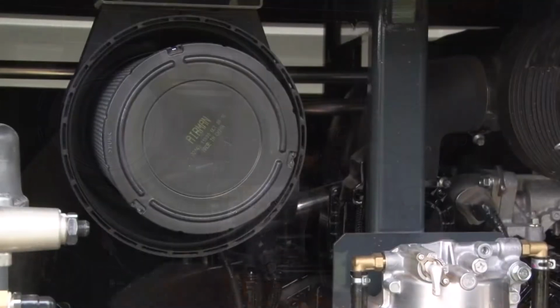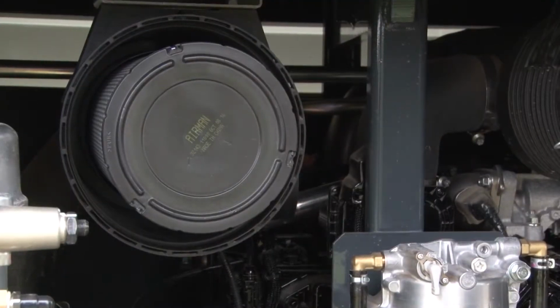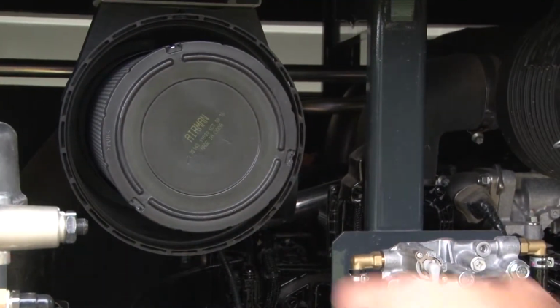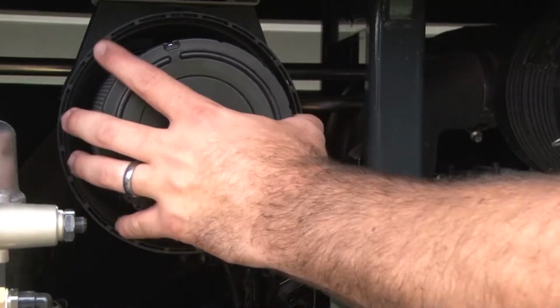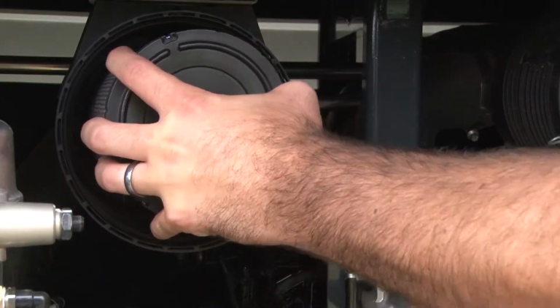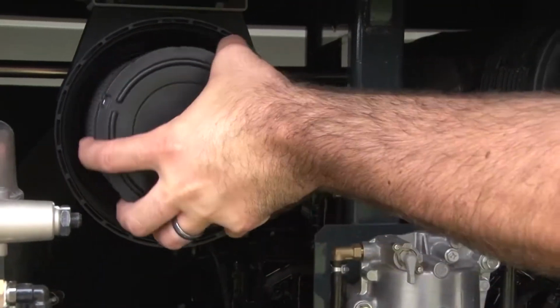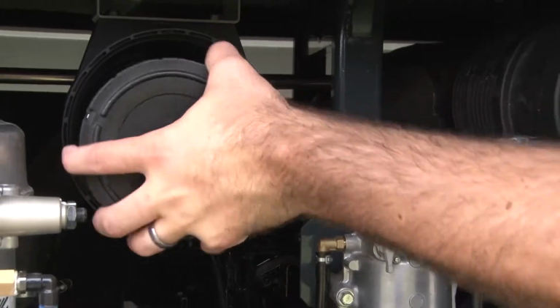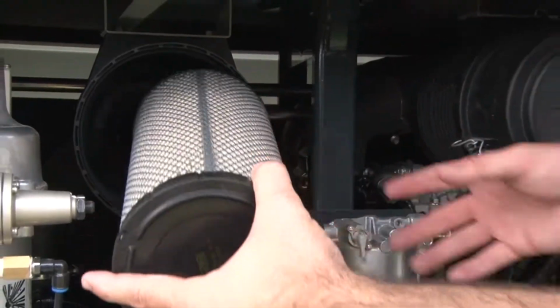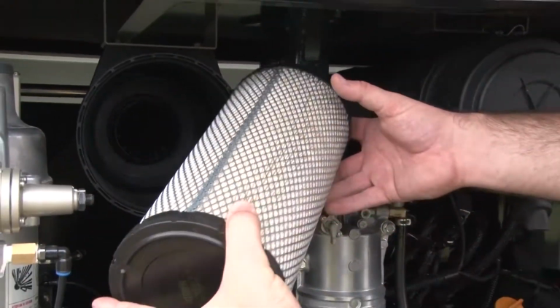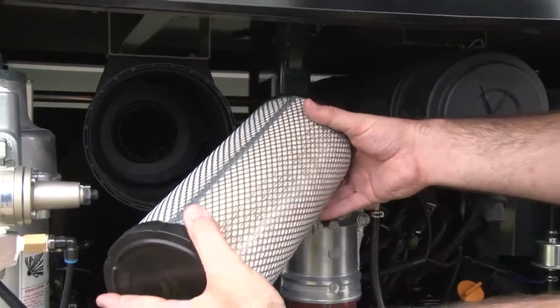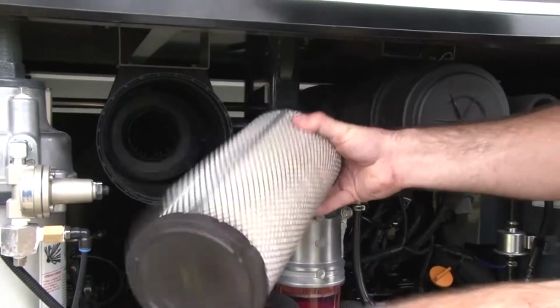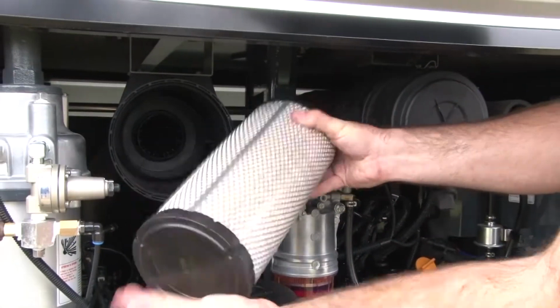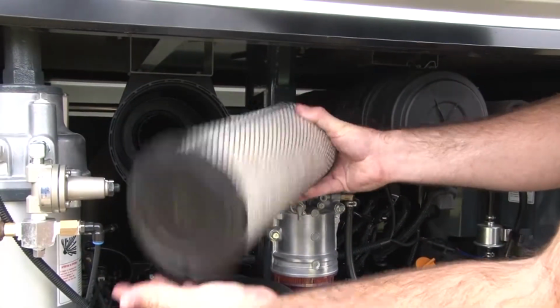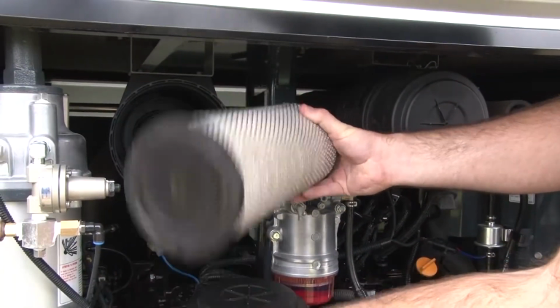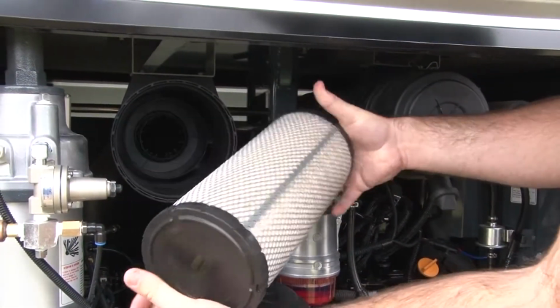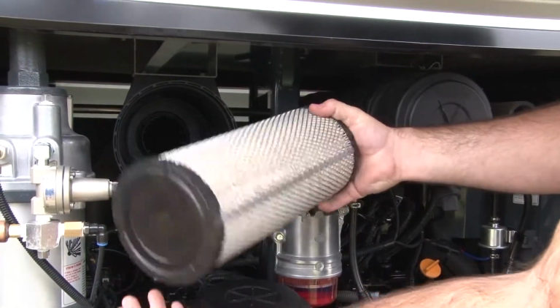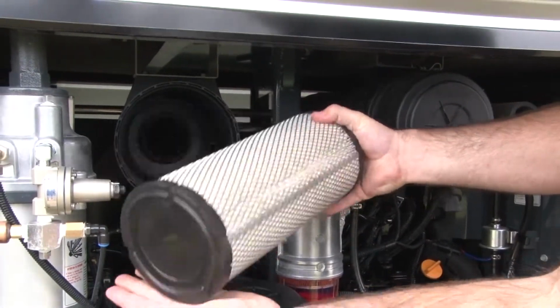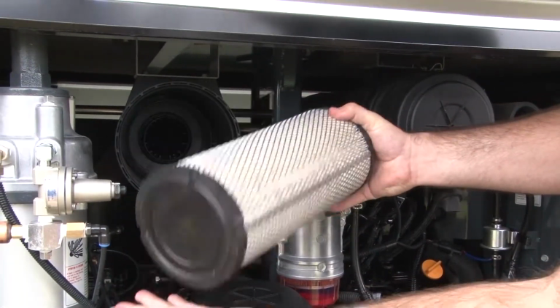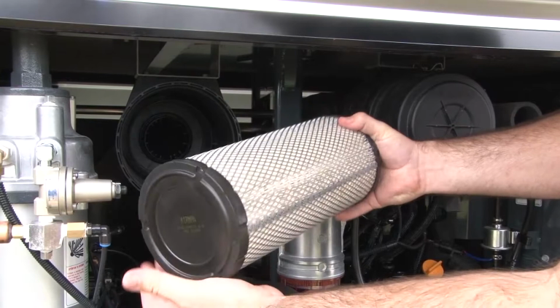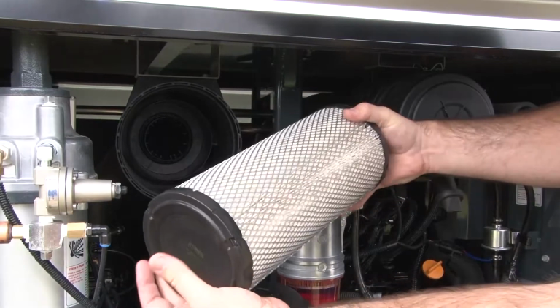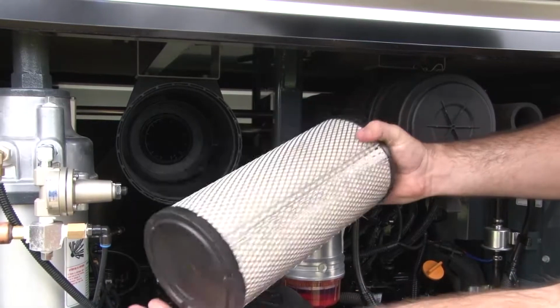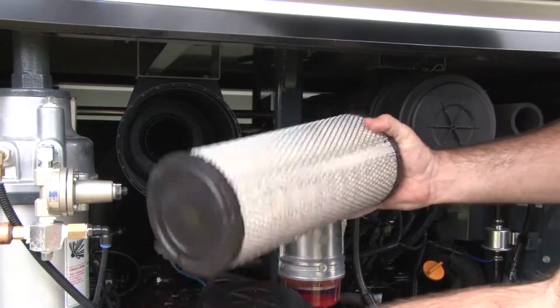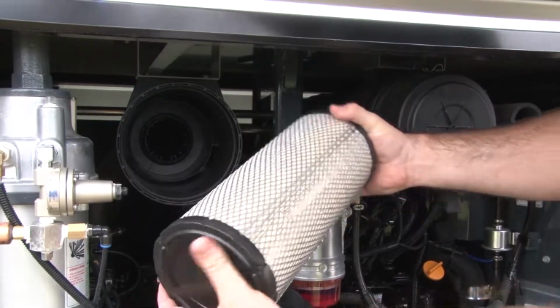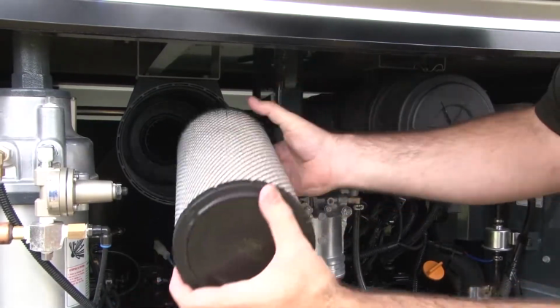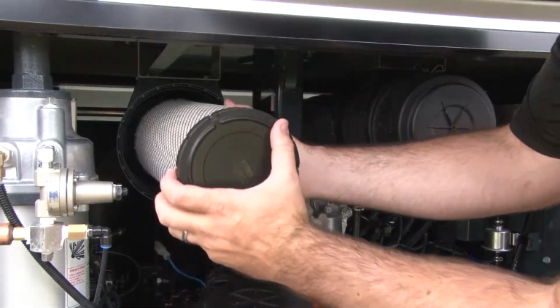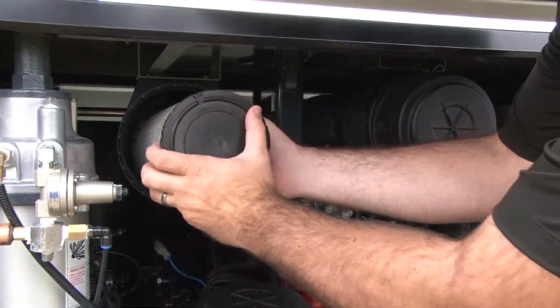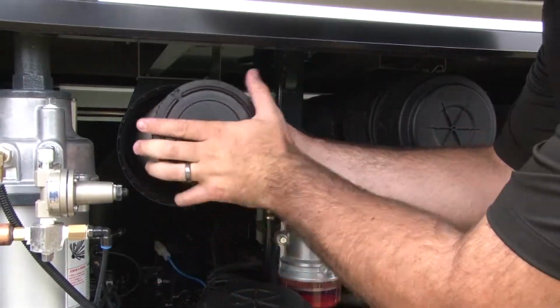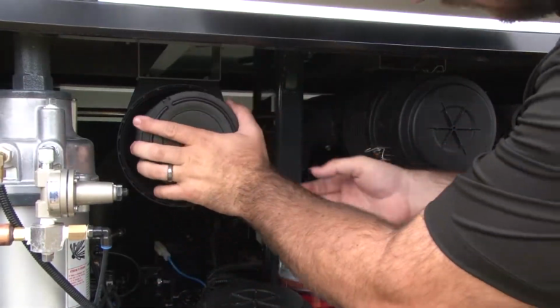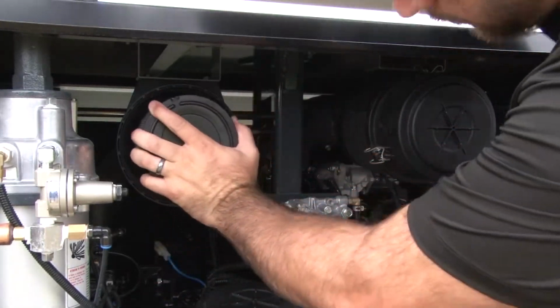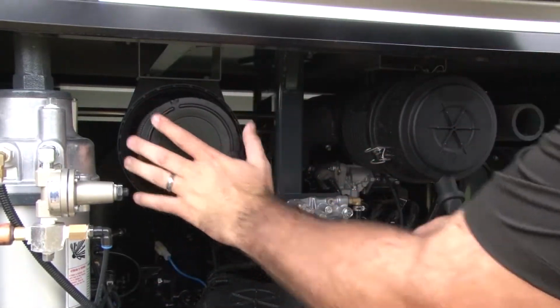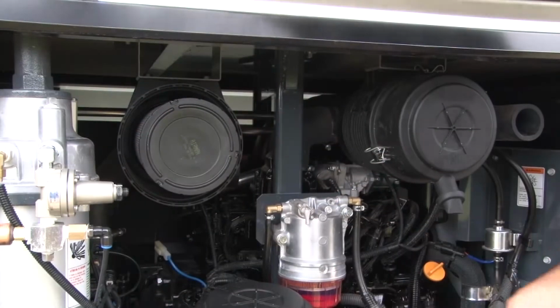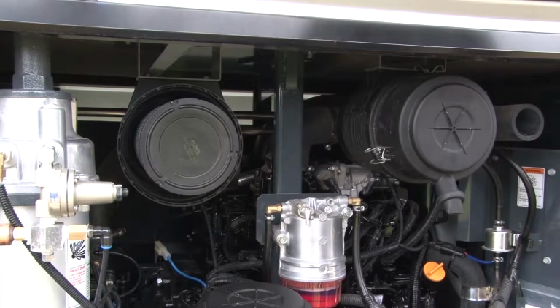Remove the engine side air filter from its filter housing. To clean the filter during the 250-hour maintenance, gently tap the filter element against a hard surface to shed loose debris from the fibers, and then reinsert it into the housing.